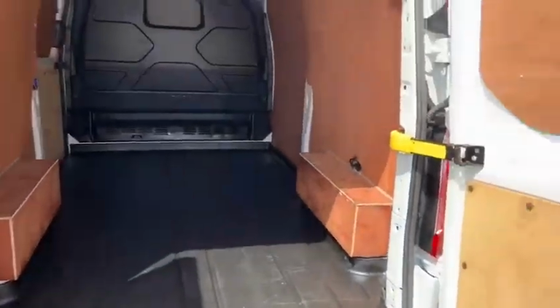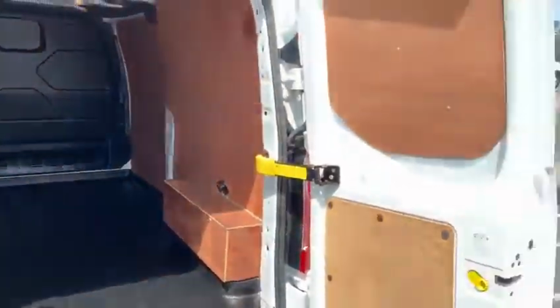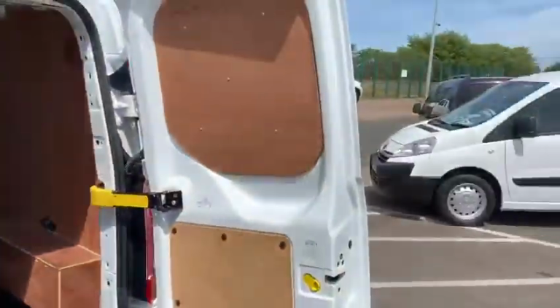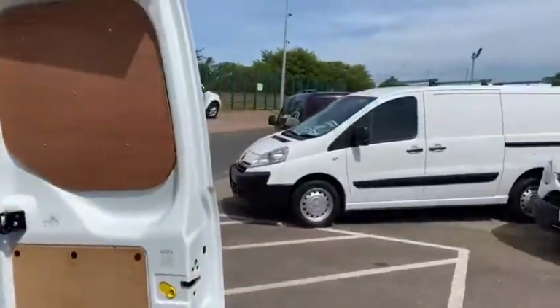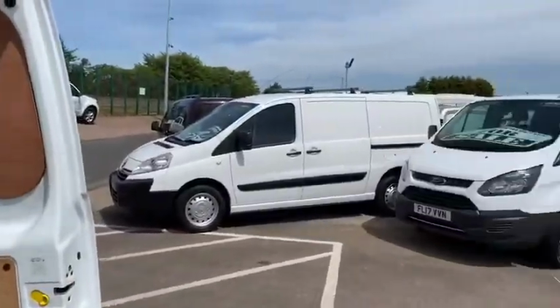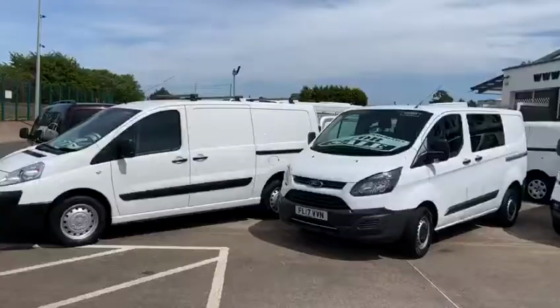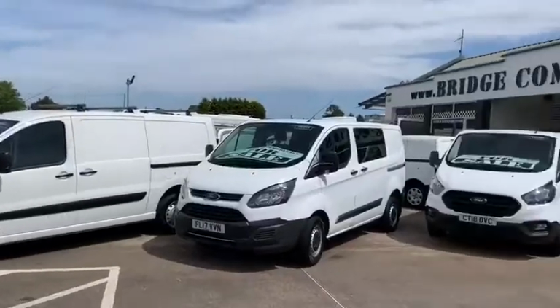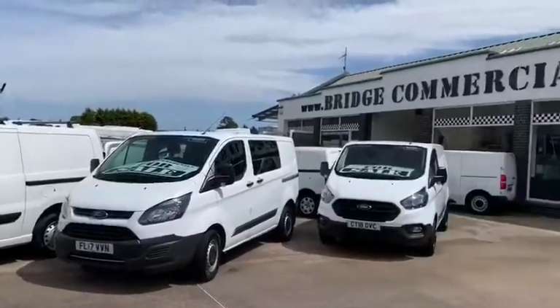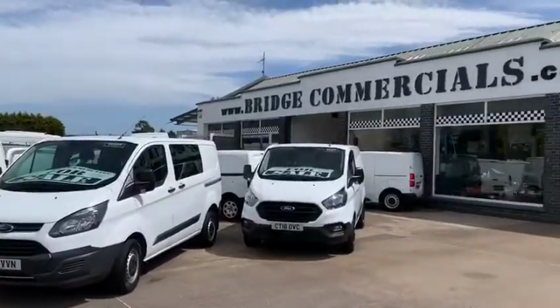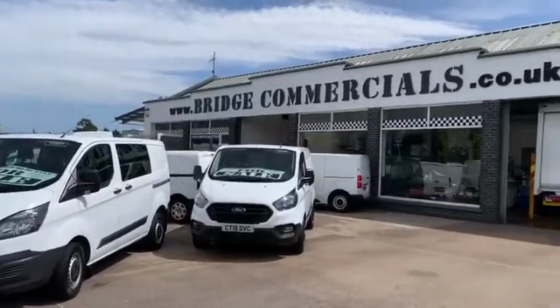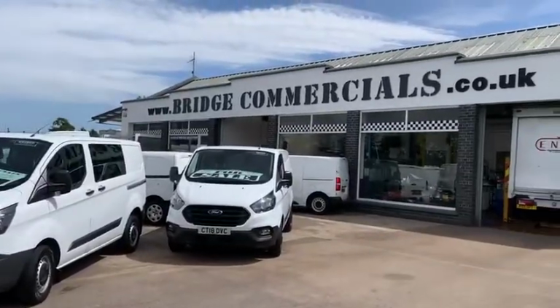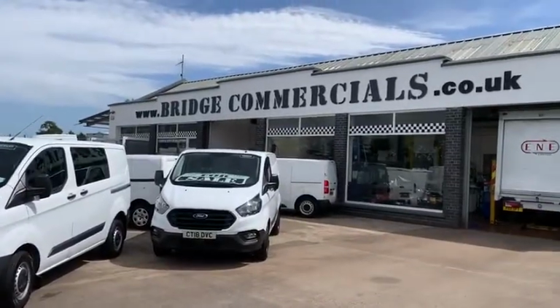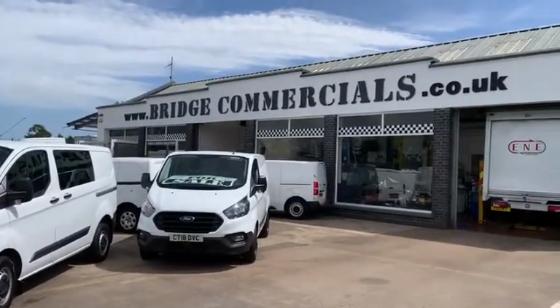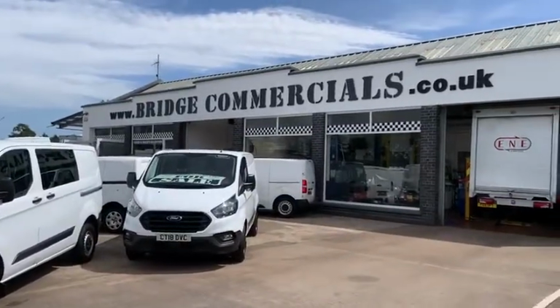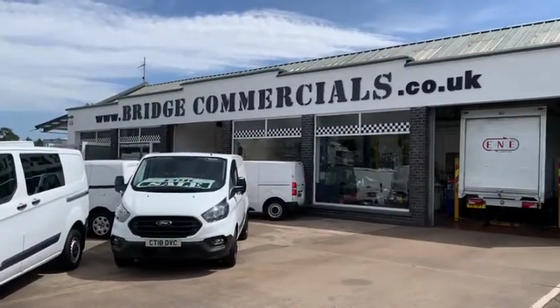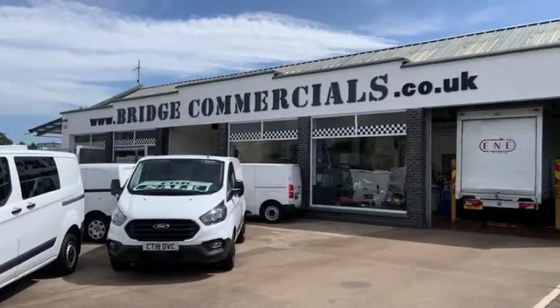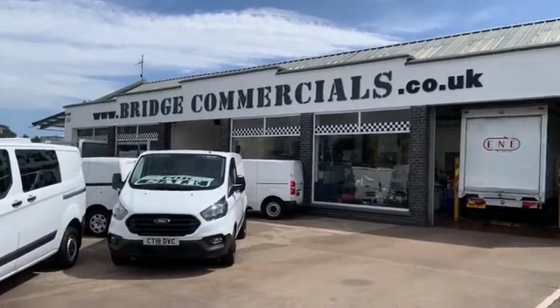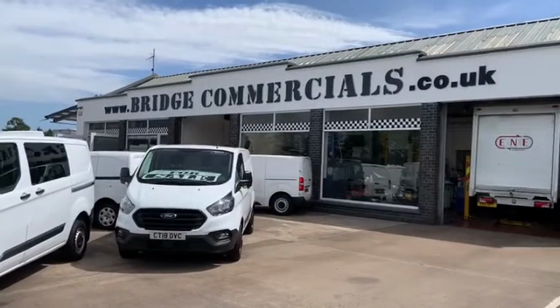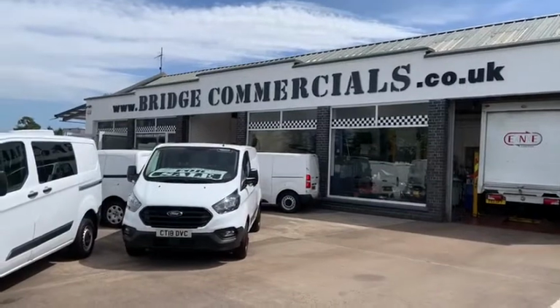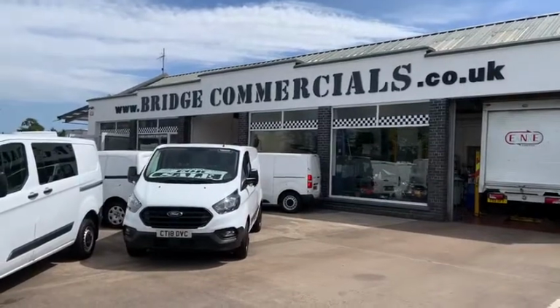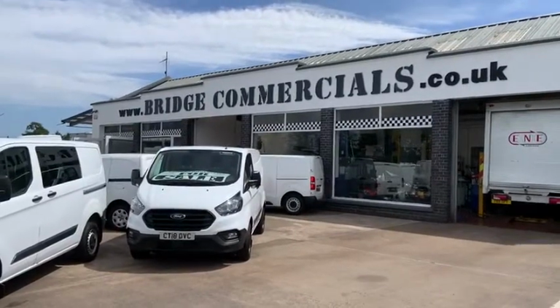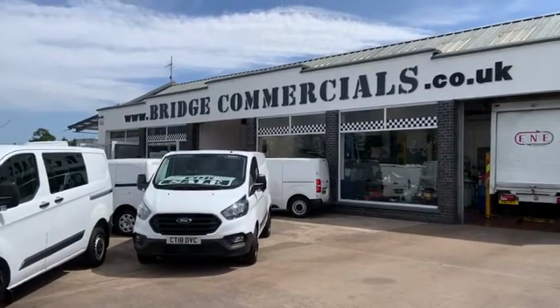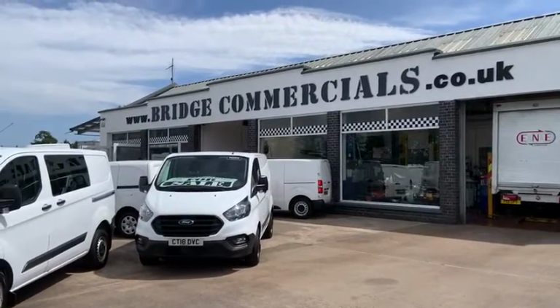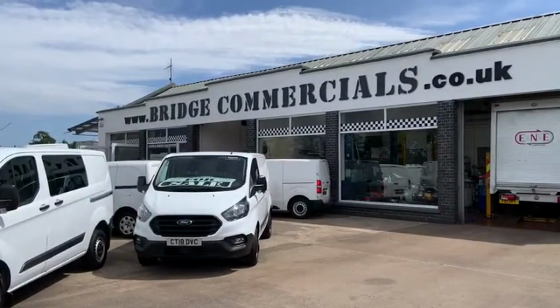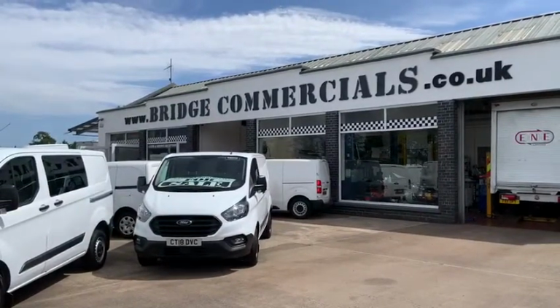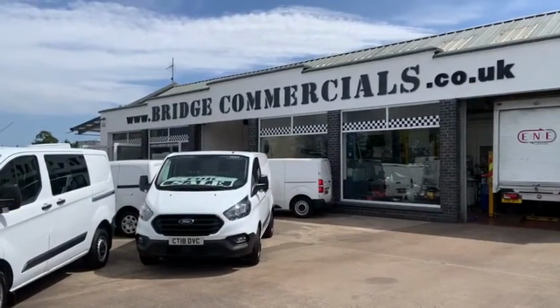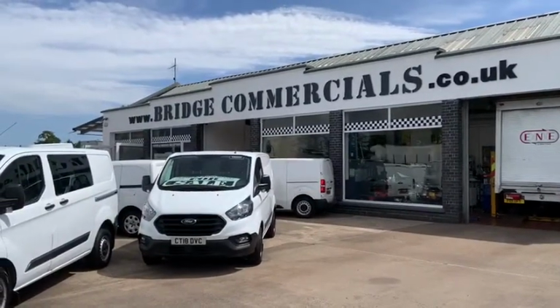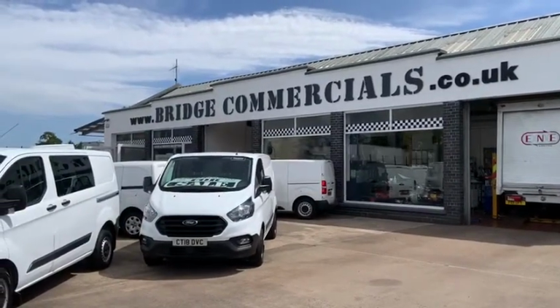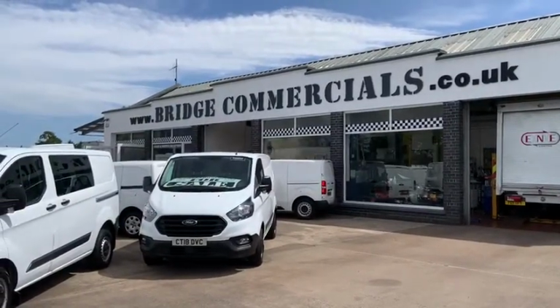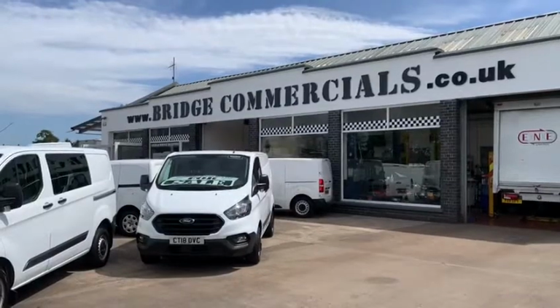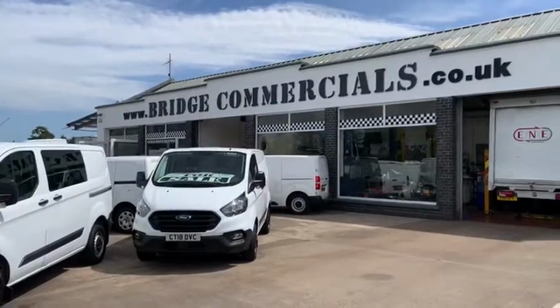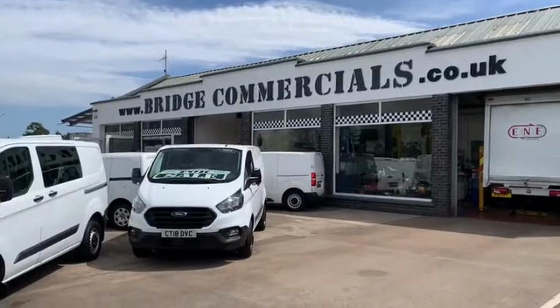If this vehicle or anything that you see in the background is of interest, please email us at office@bridgecommercials.co.uk or lift the phone and telephone us on 02892 689-000. Thanks for watching.